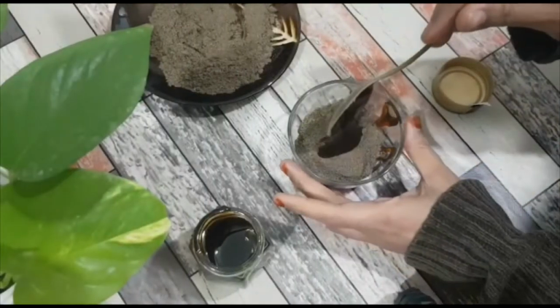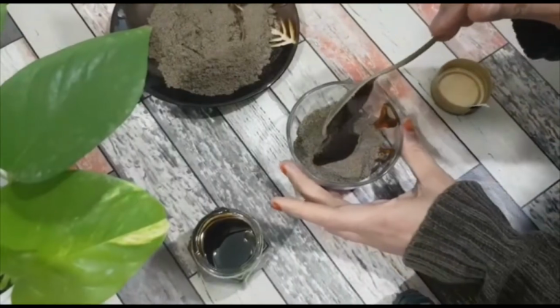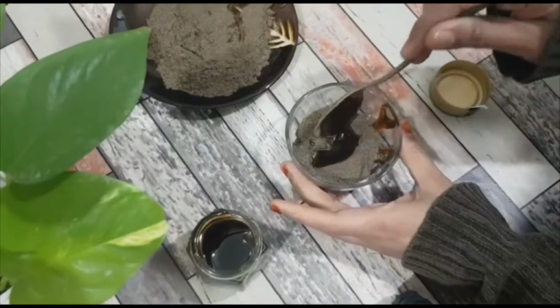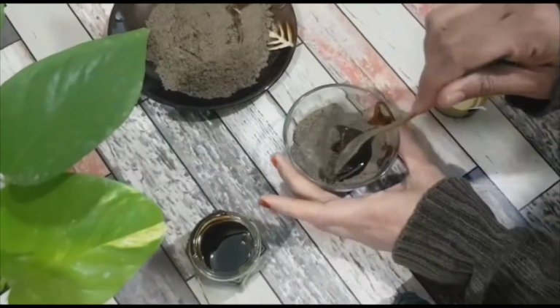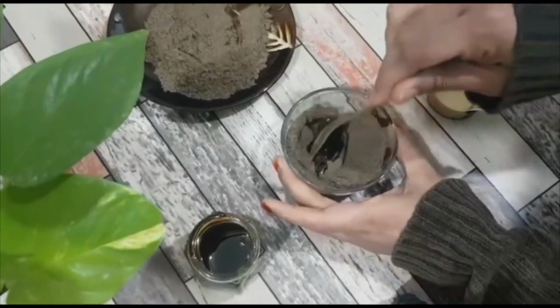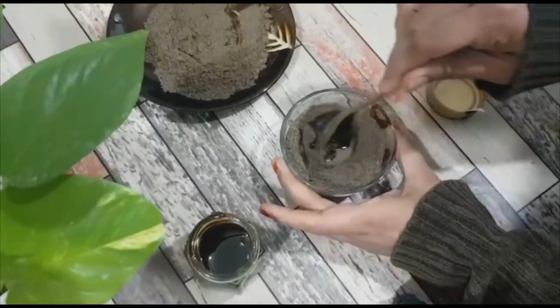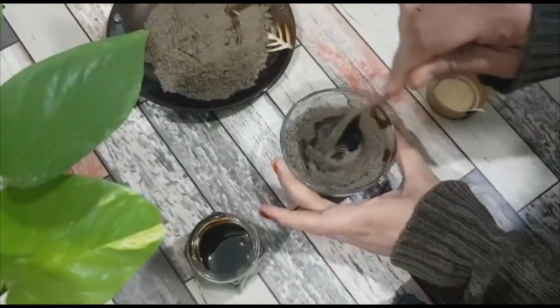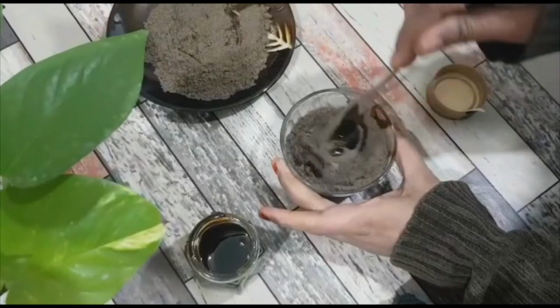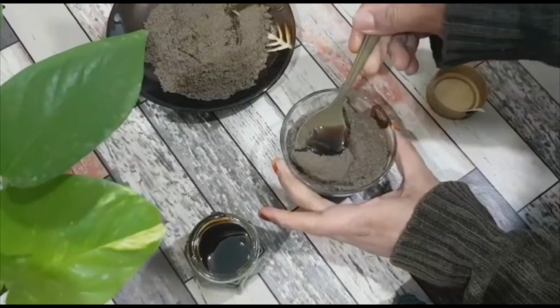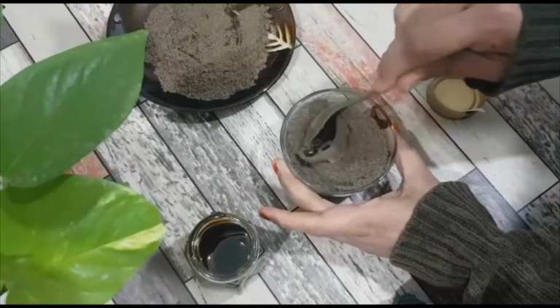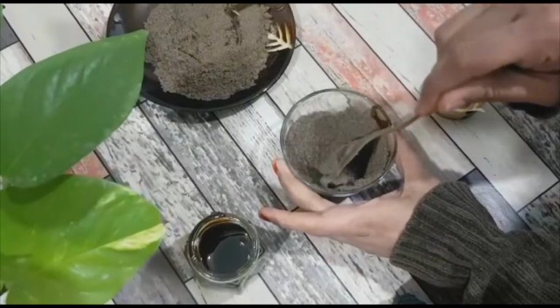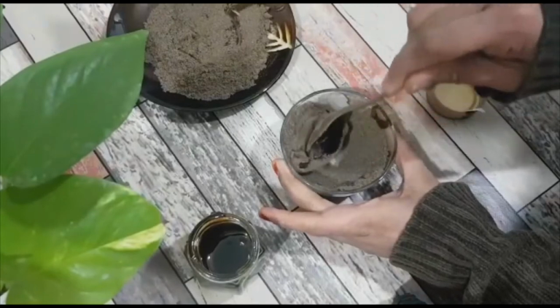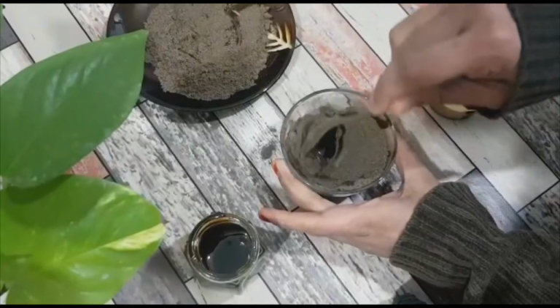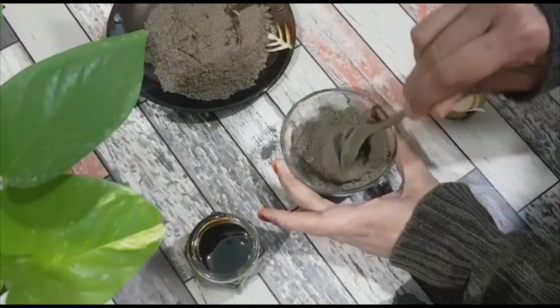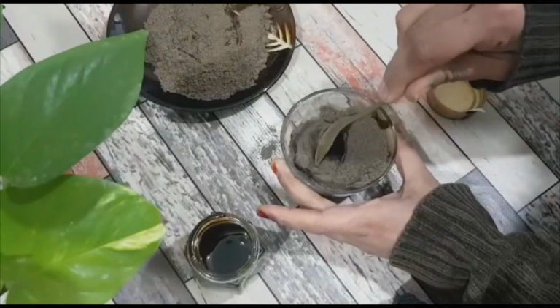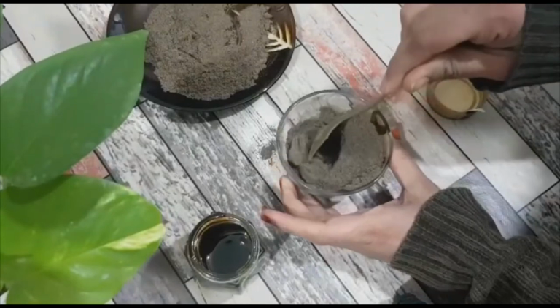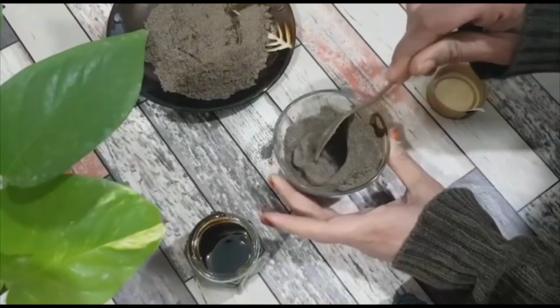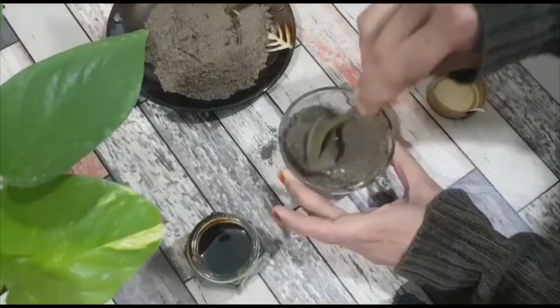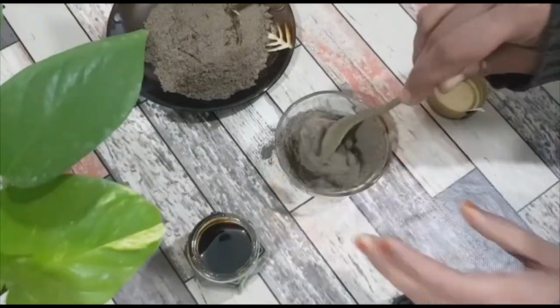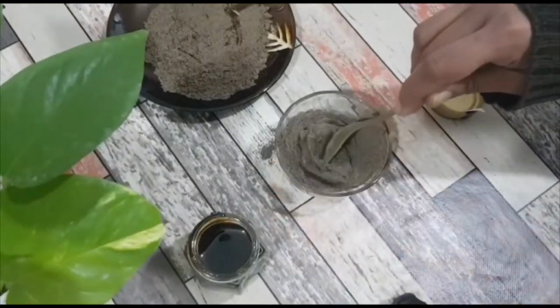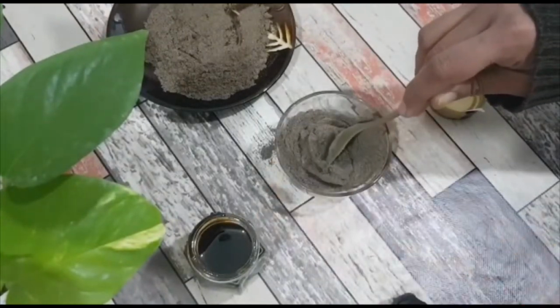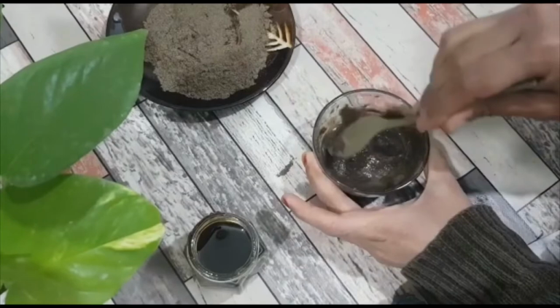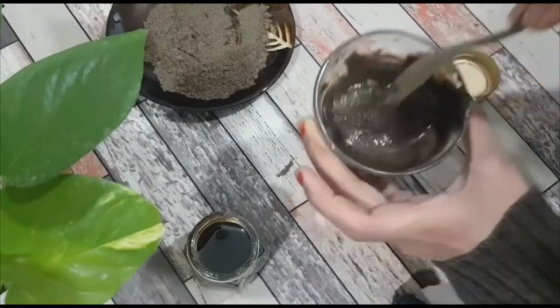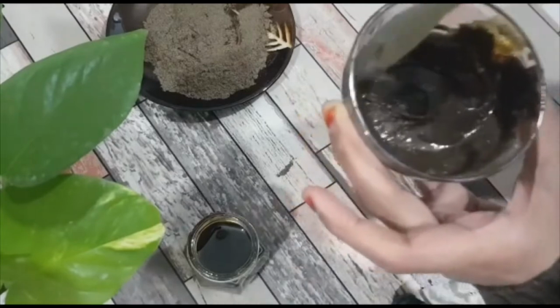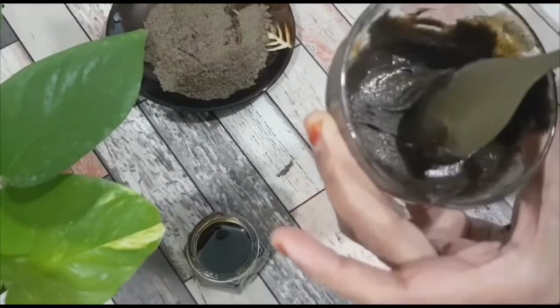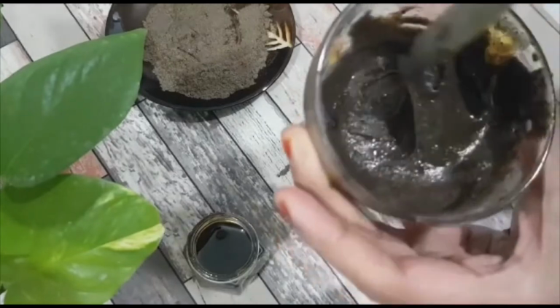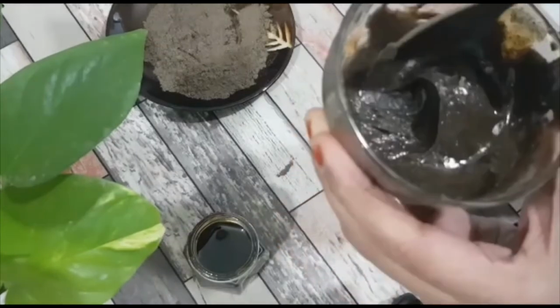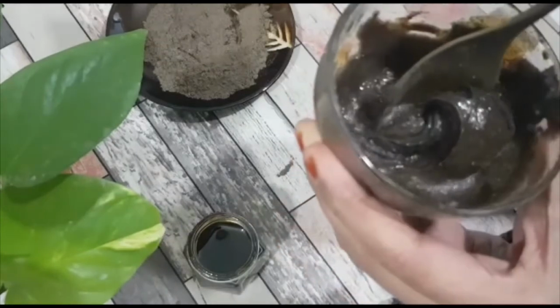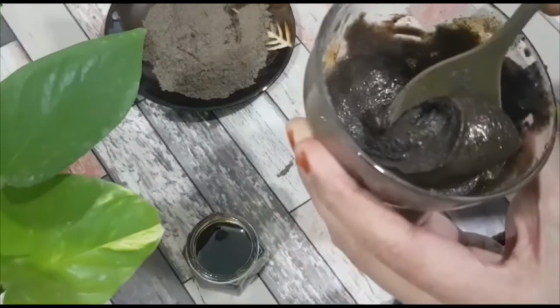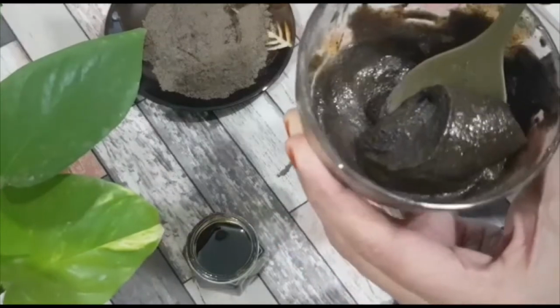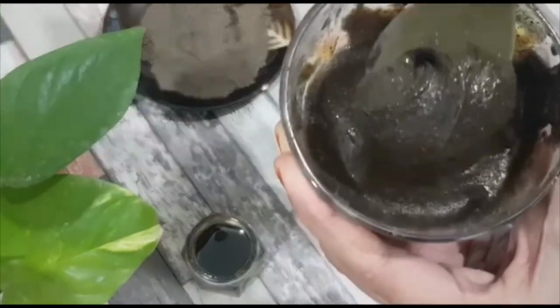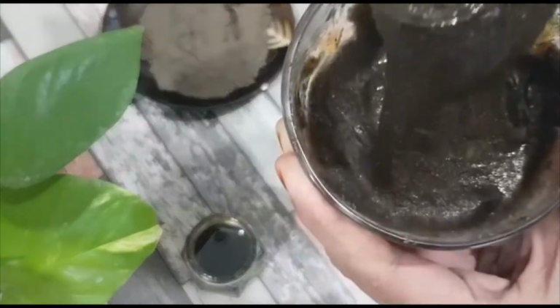Now mix these two ingredients very well until it forms into a thick paste. After mixing it well, this should be the consistency.